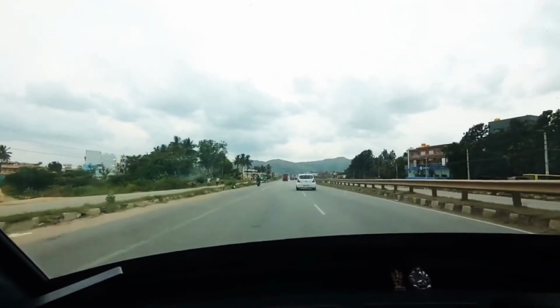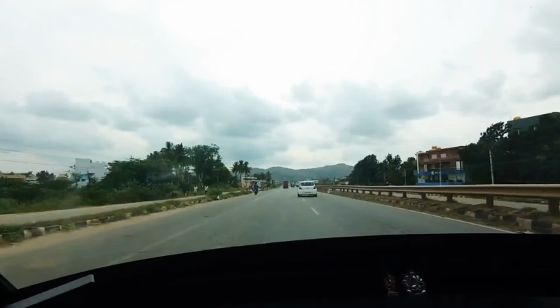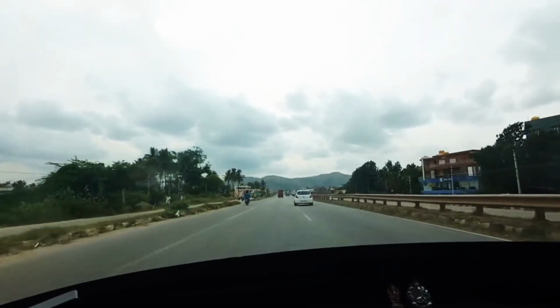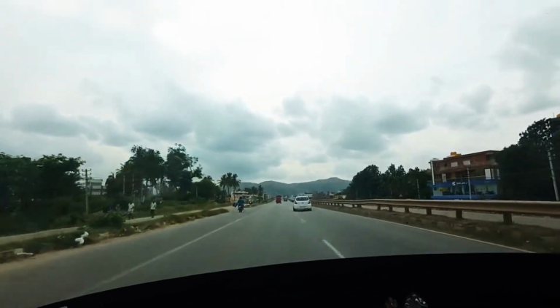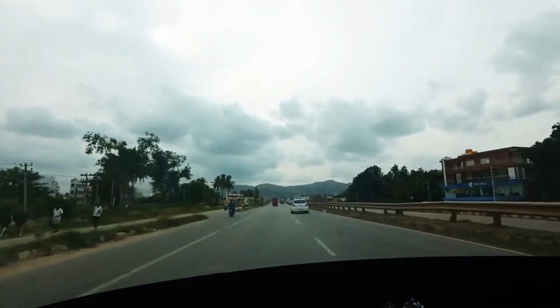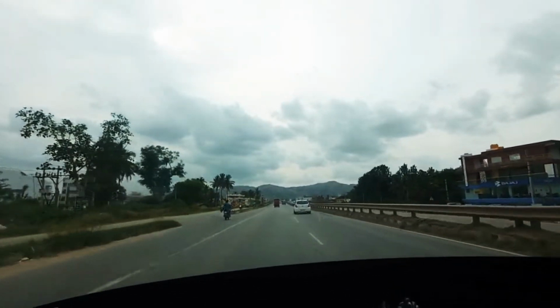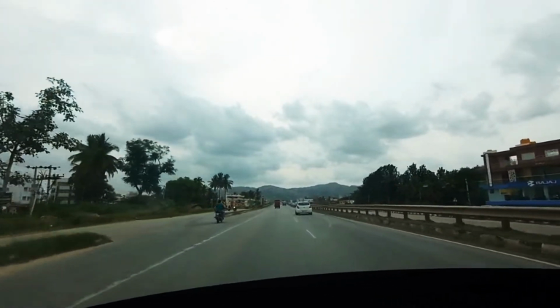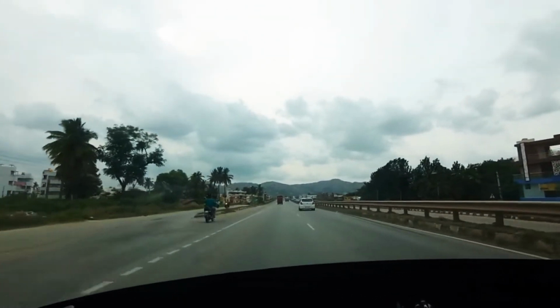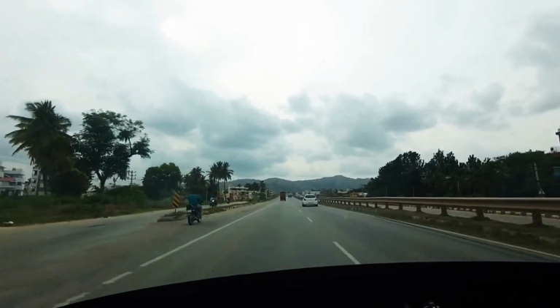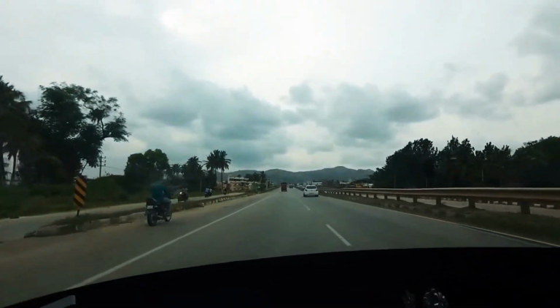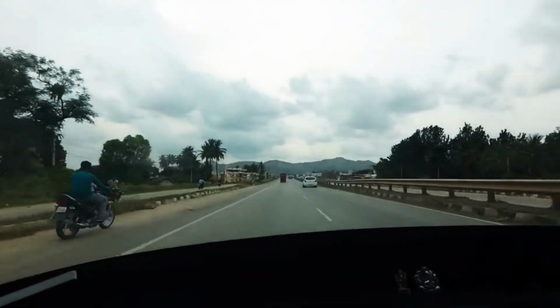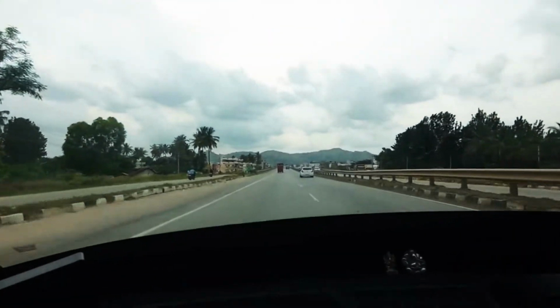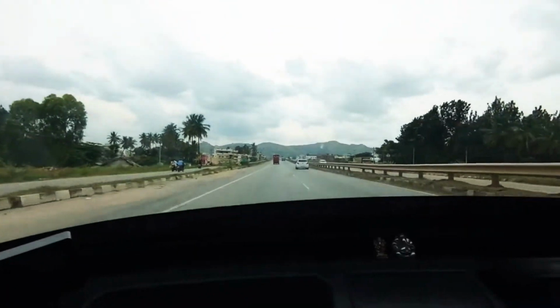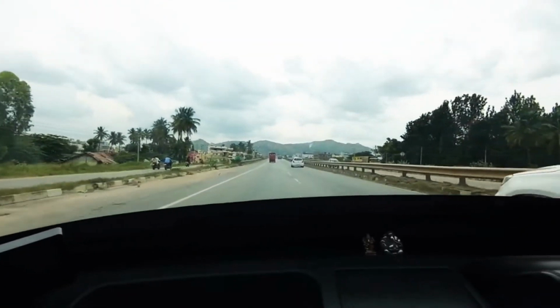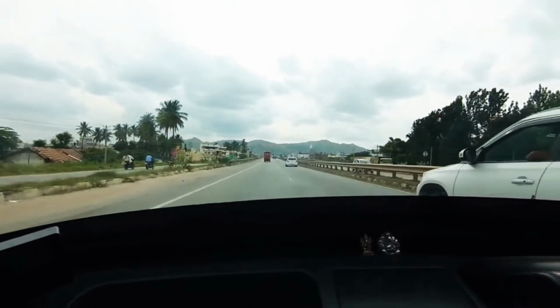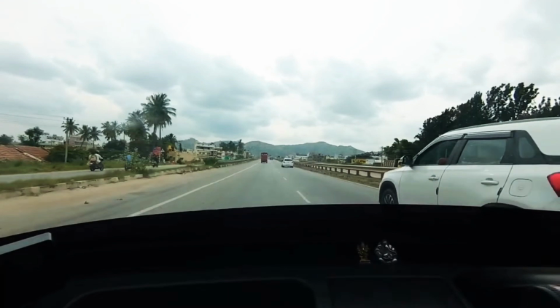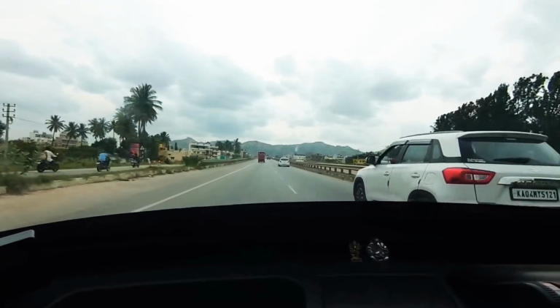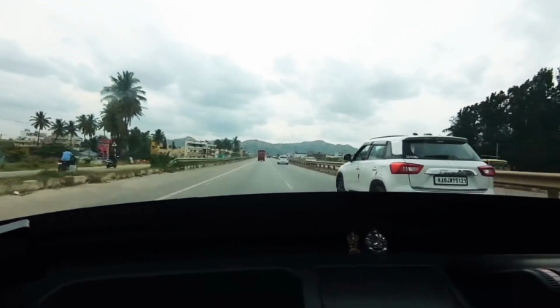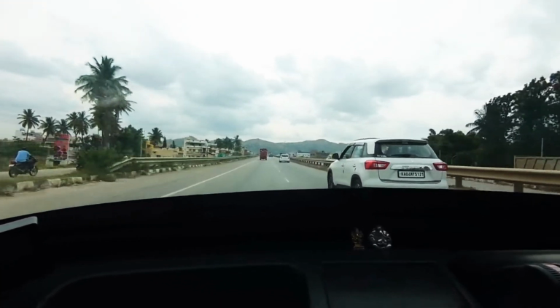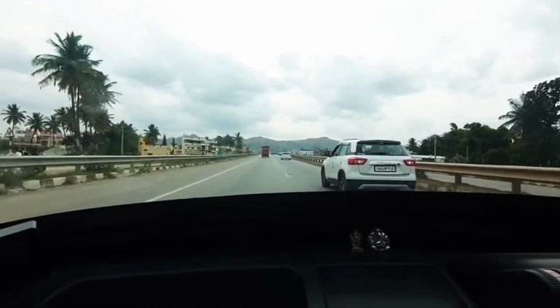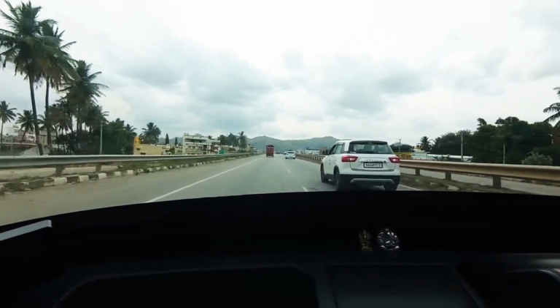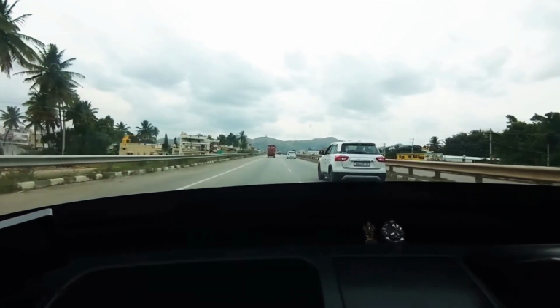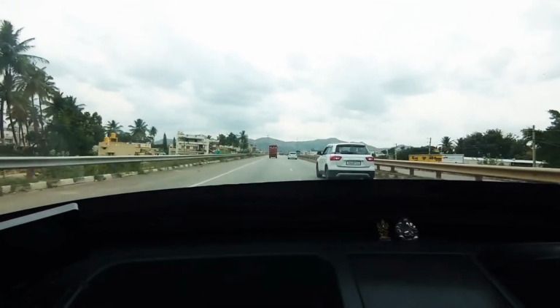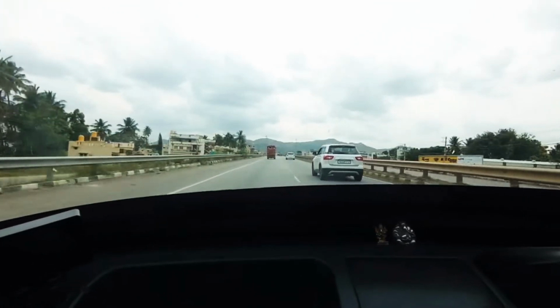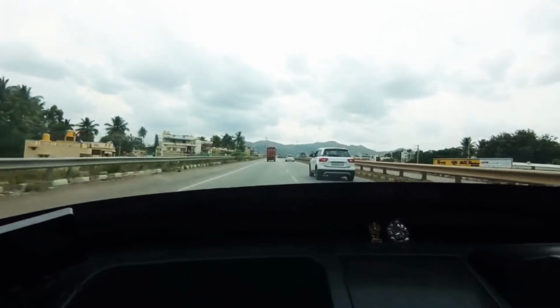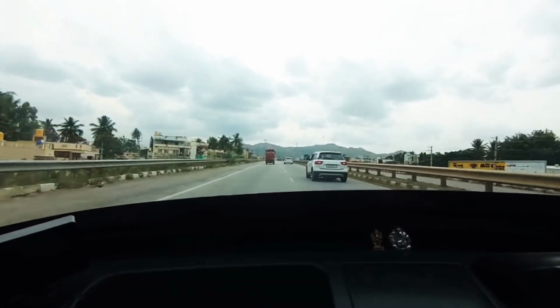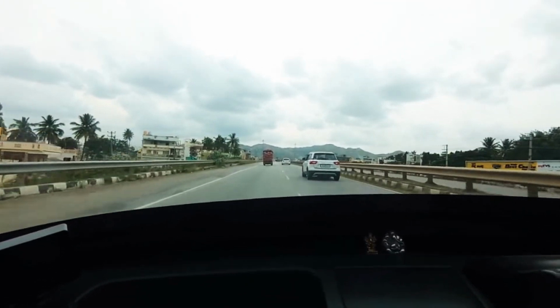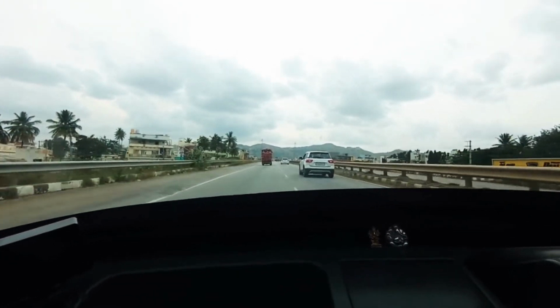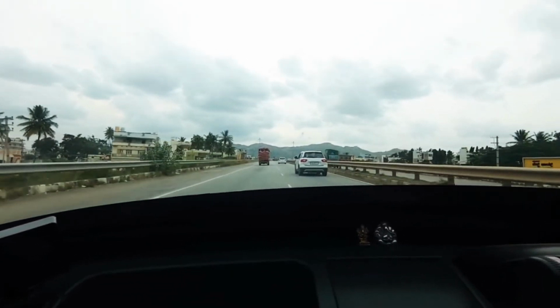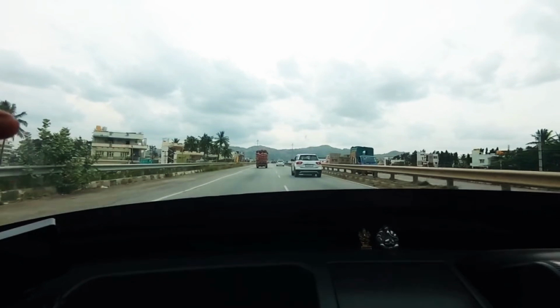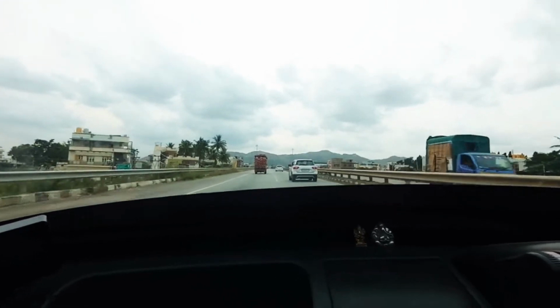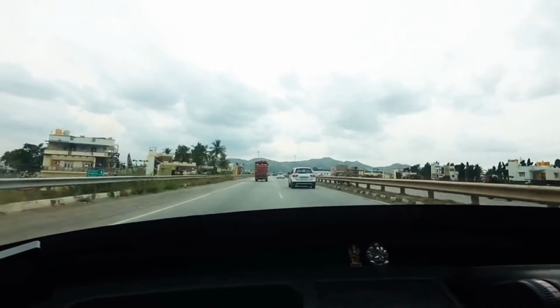It's a completely silent cabin even when you're going at 80 speed — it's really awesome. There is a Brezza going ahead but we don't have any chance to beat that Brezza right now.